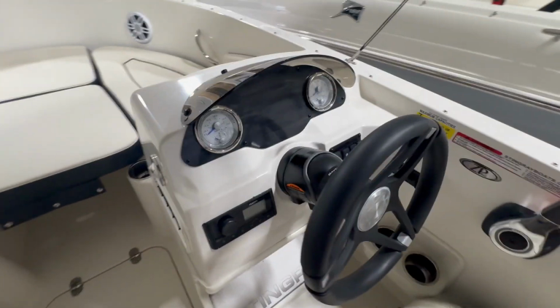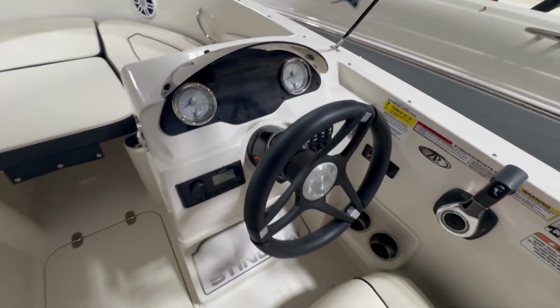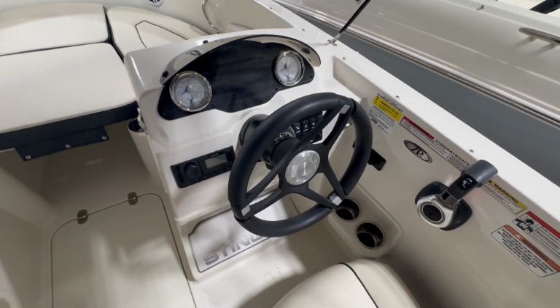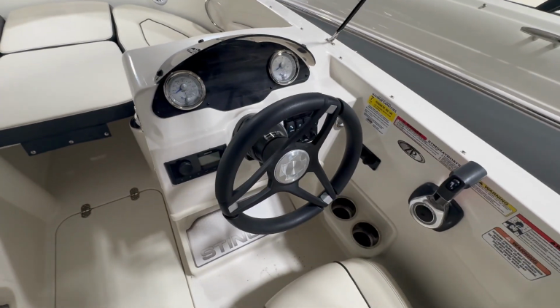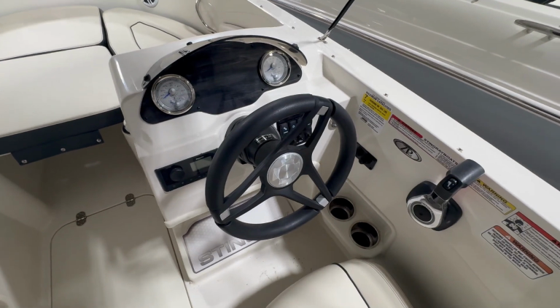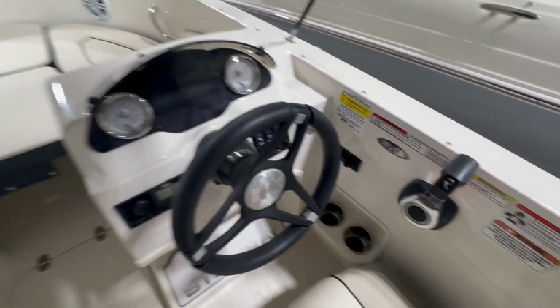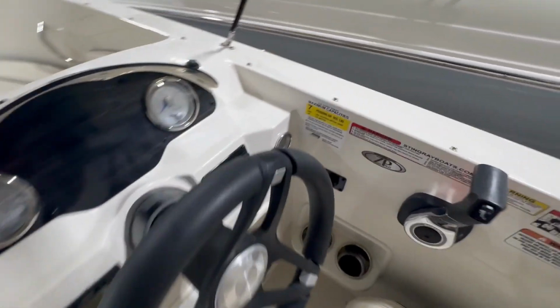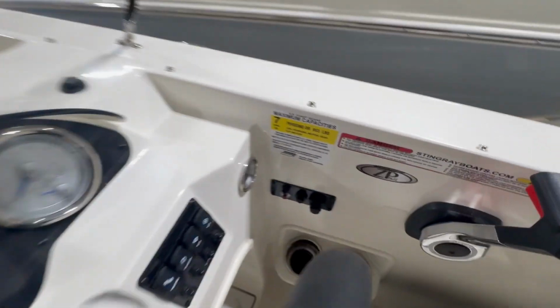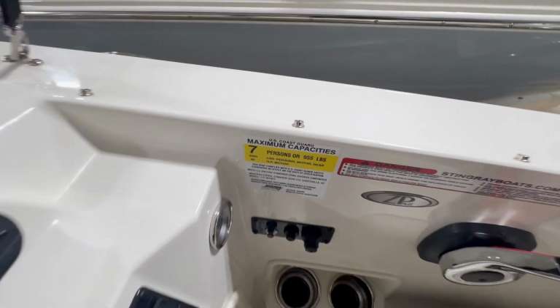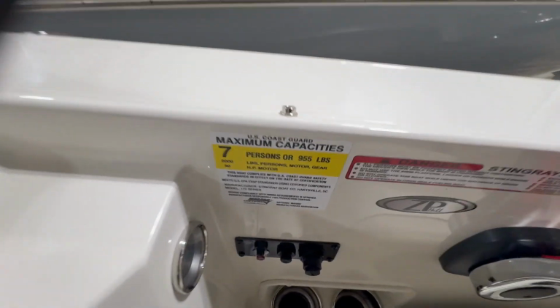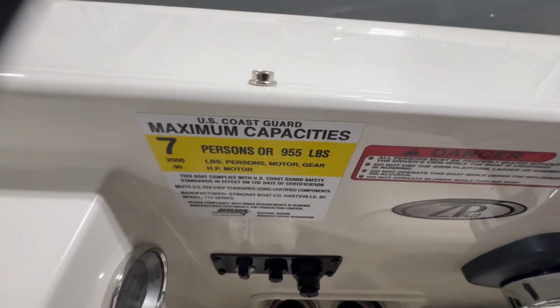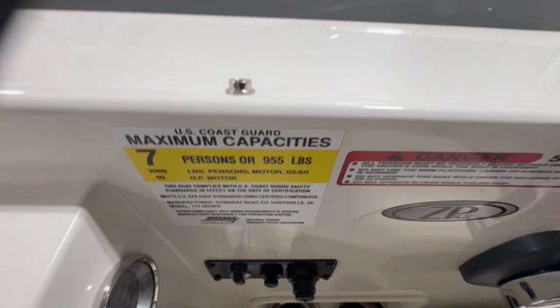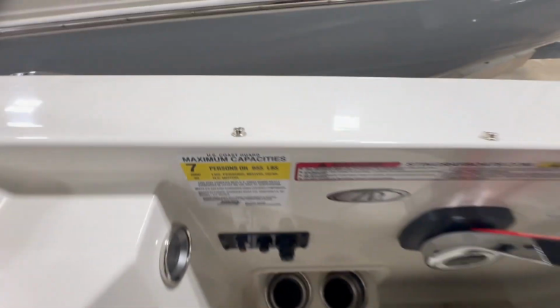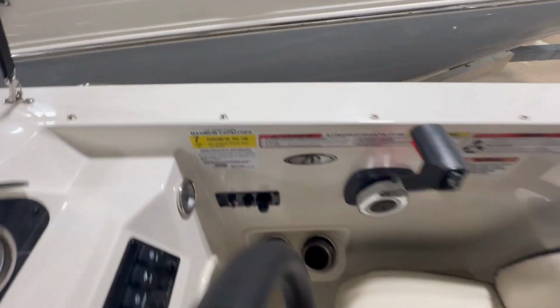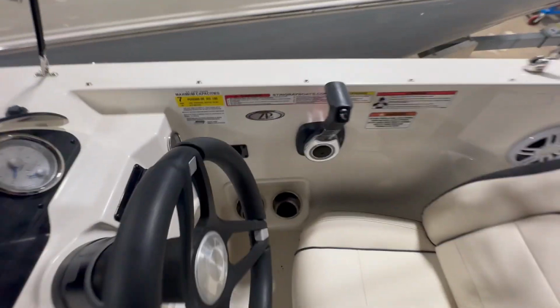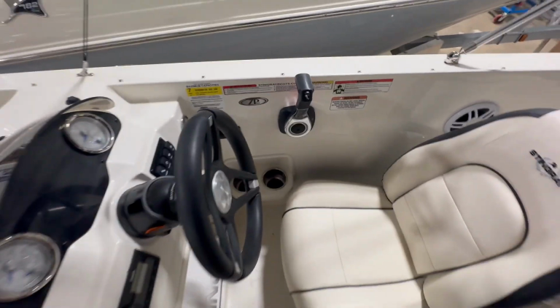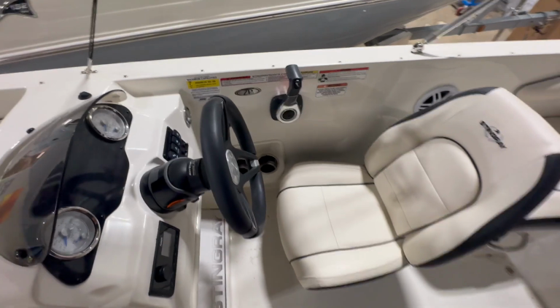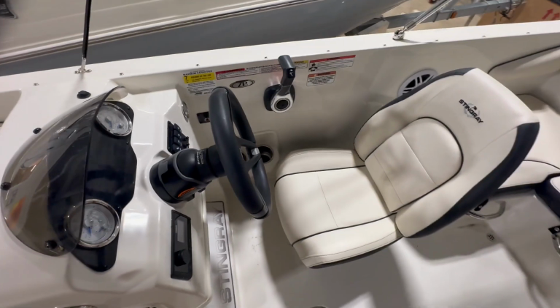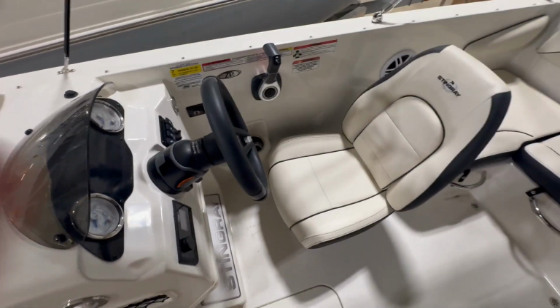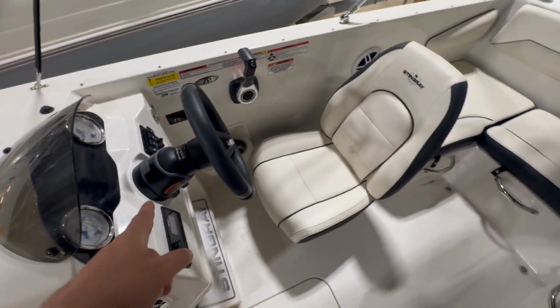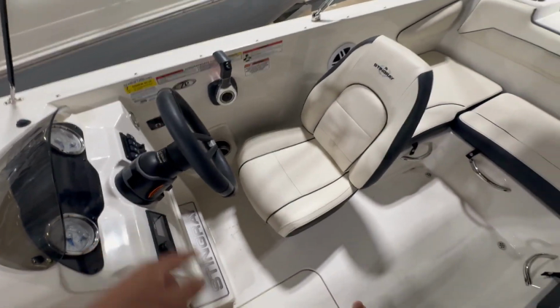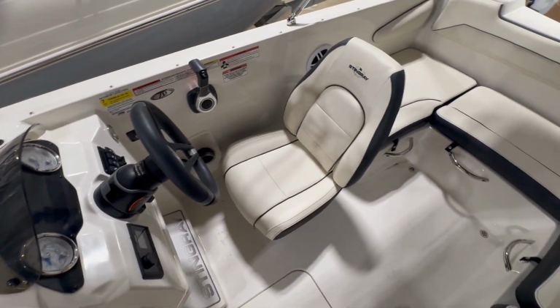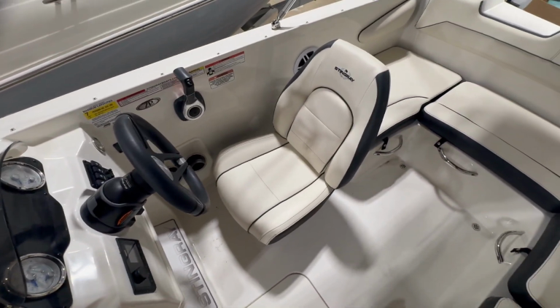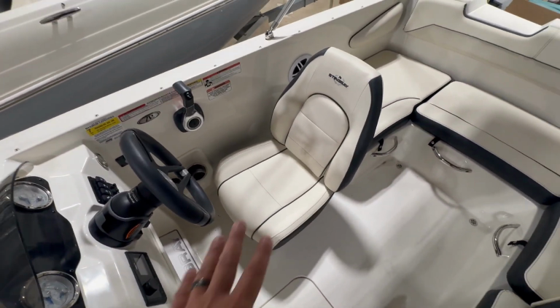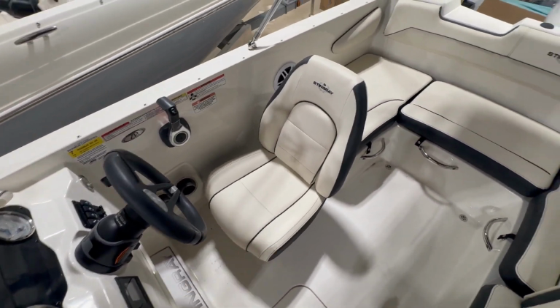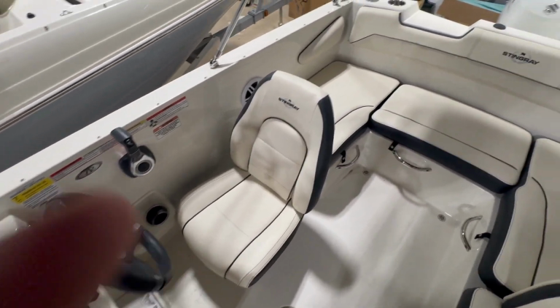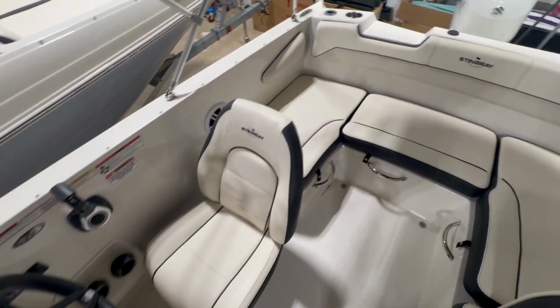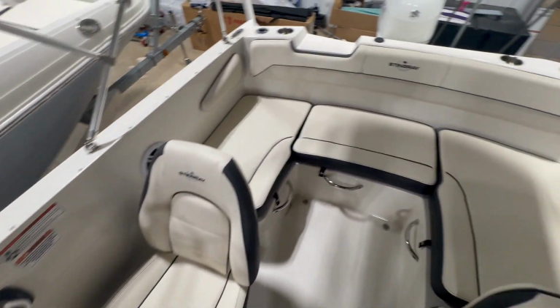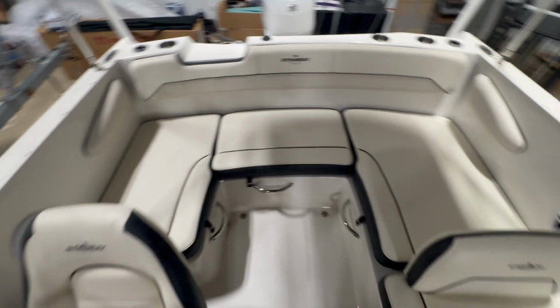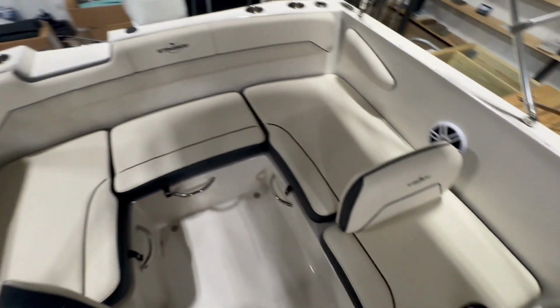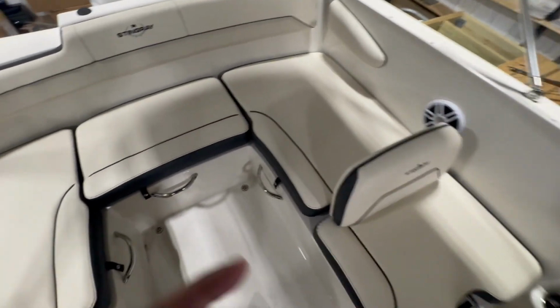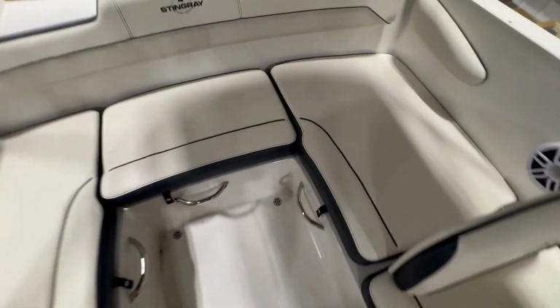You can see the helm here with the Fusion stereo. This boat has a seven-person capacity, tilt wheel with hydraulic steering, captain's chair, and then you've got the wraparound seating.